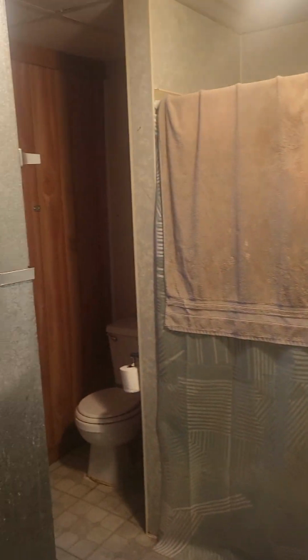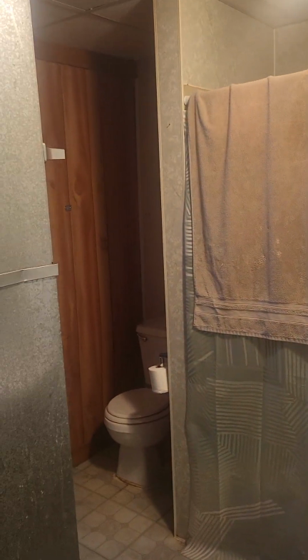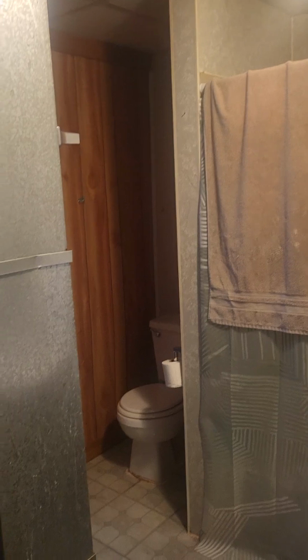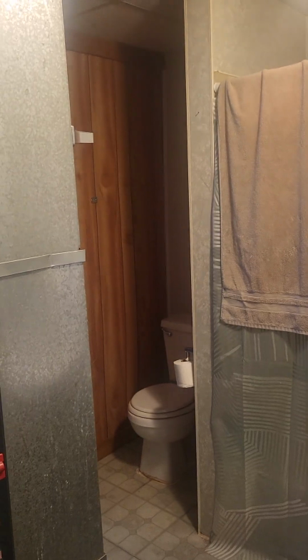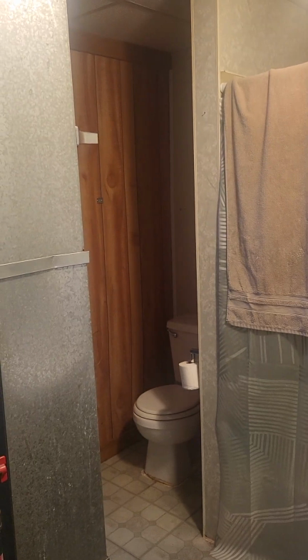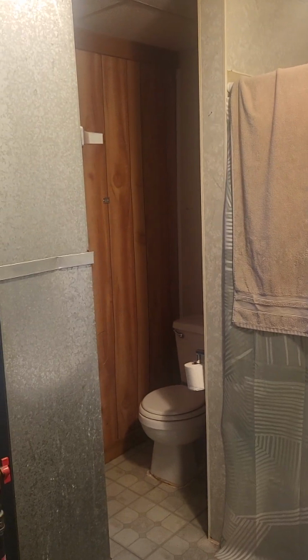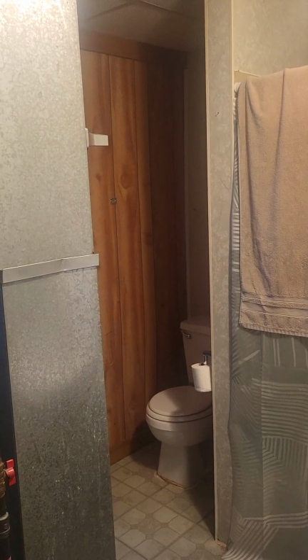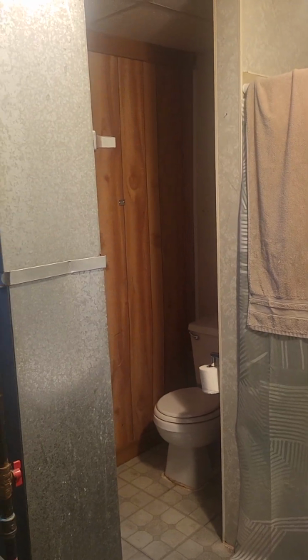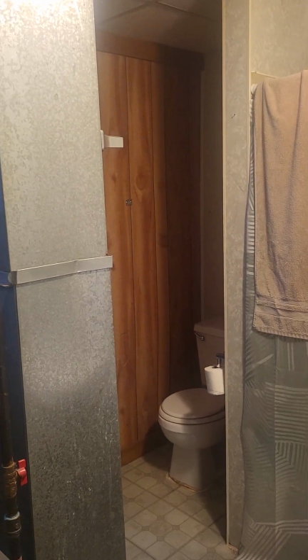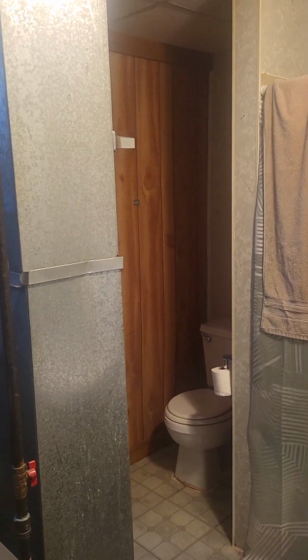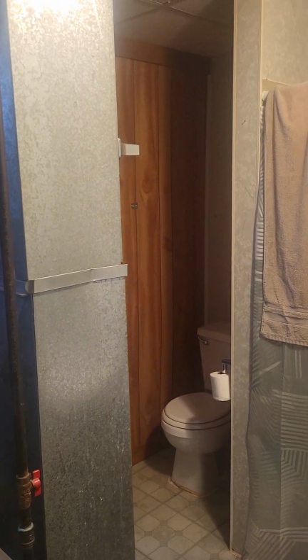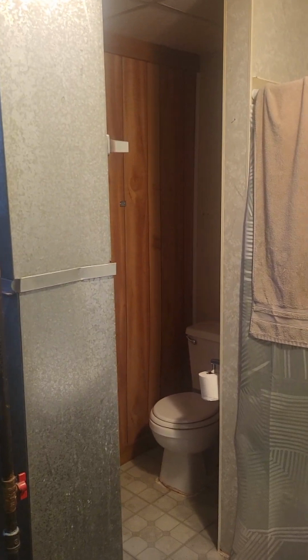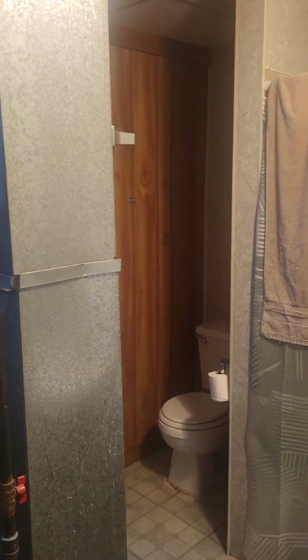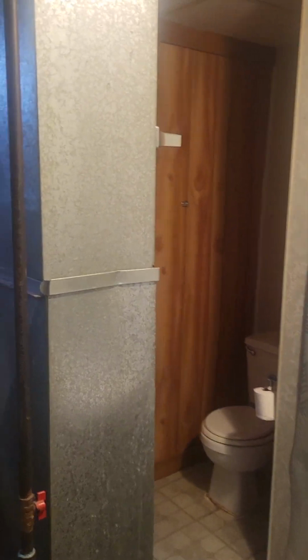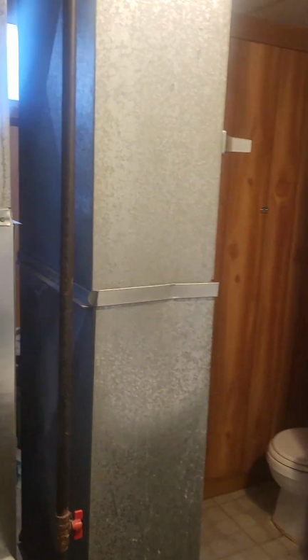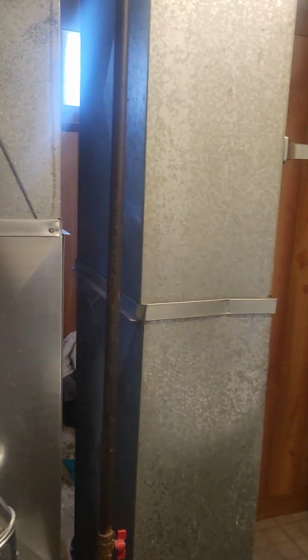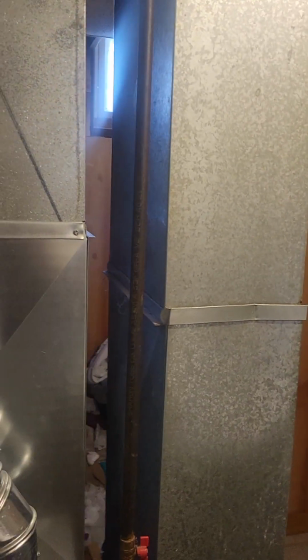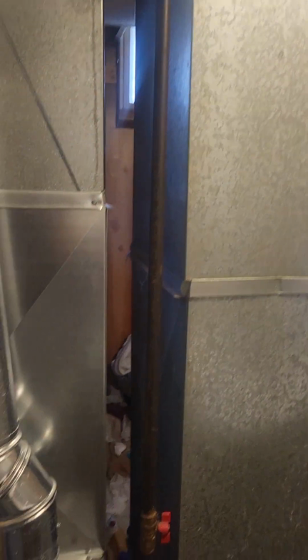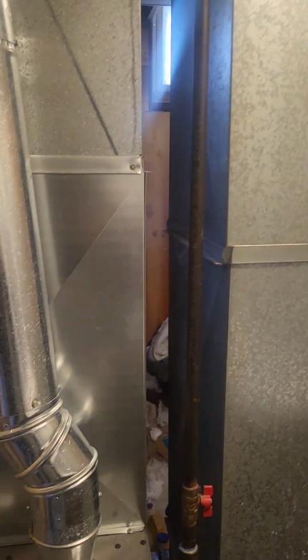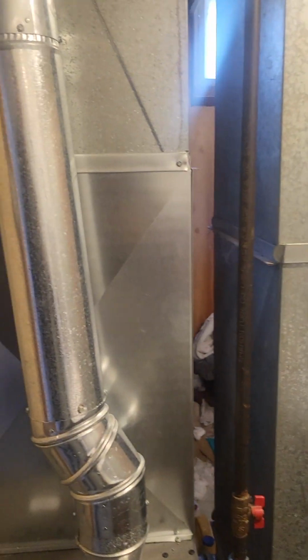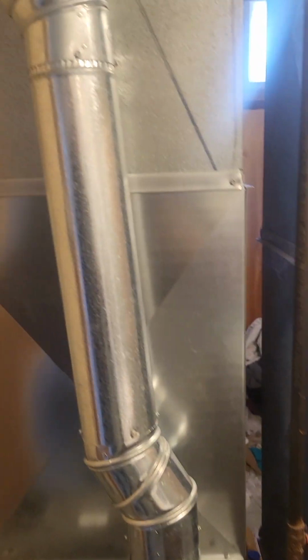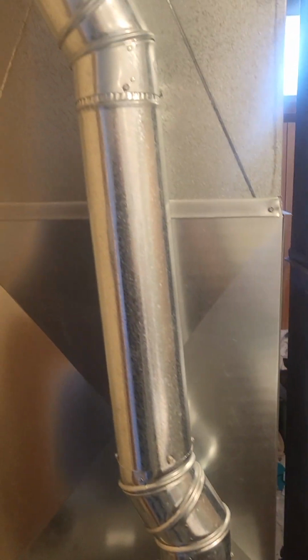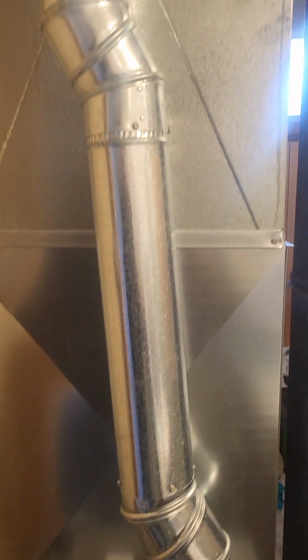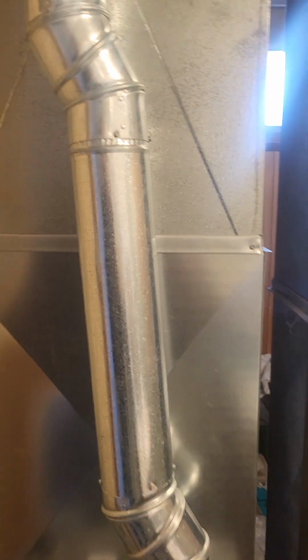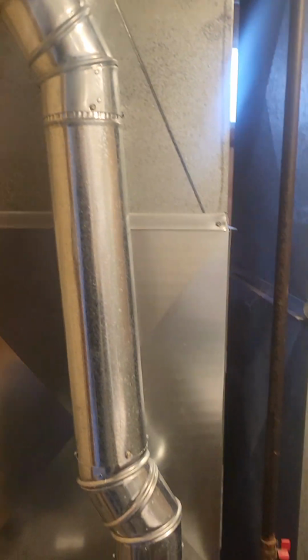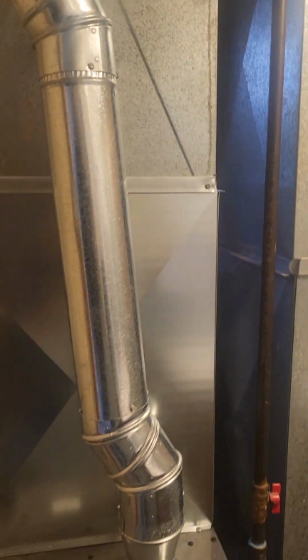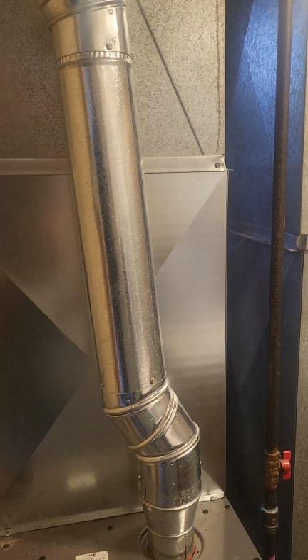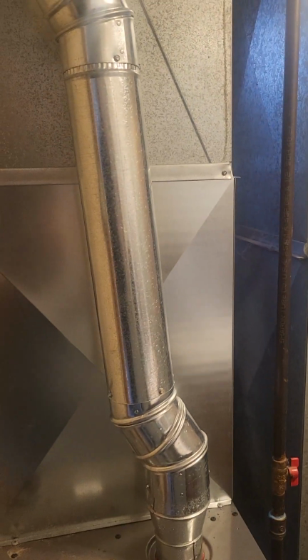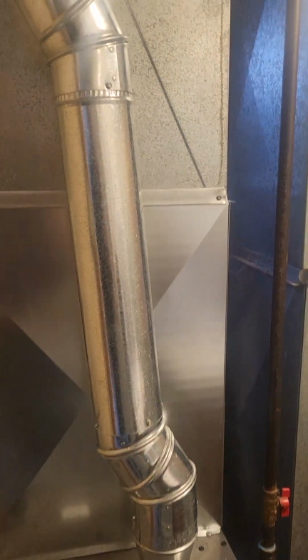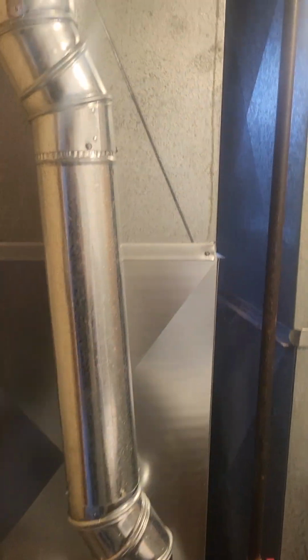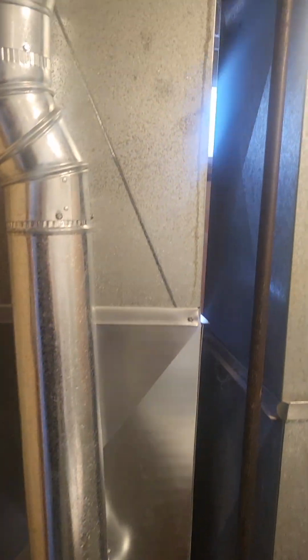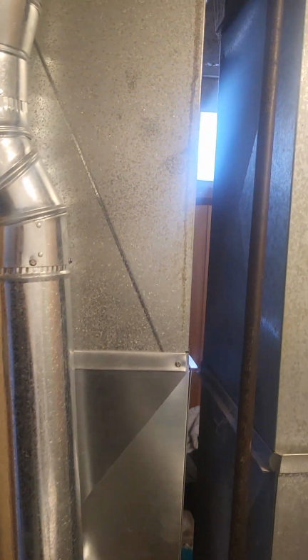Then you come across into your bathroom and the mechanical room. The furnace in here is for upstairs.